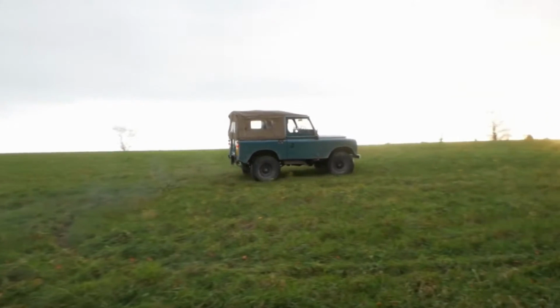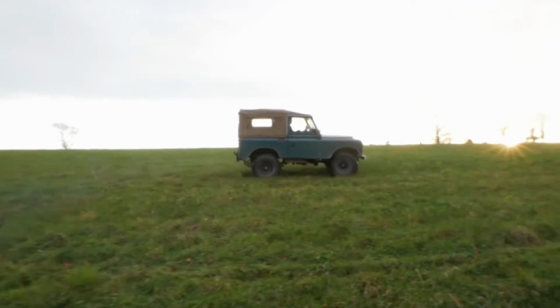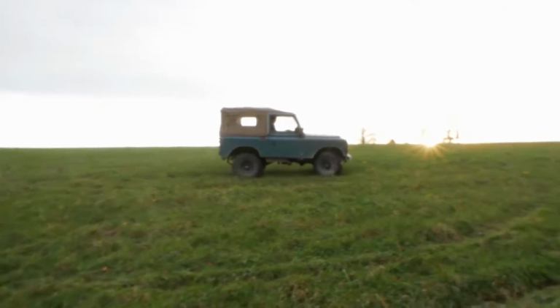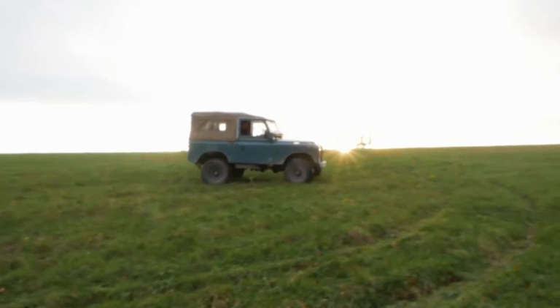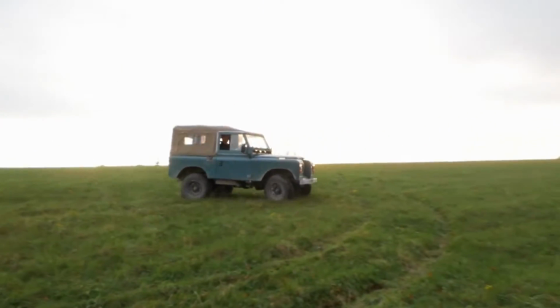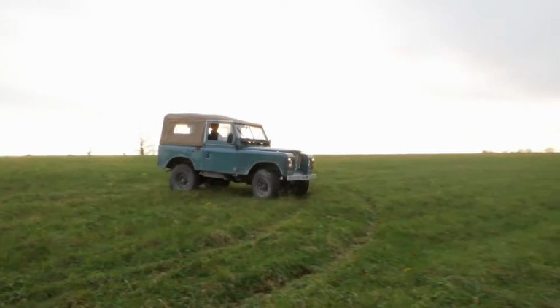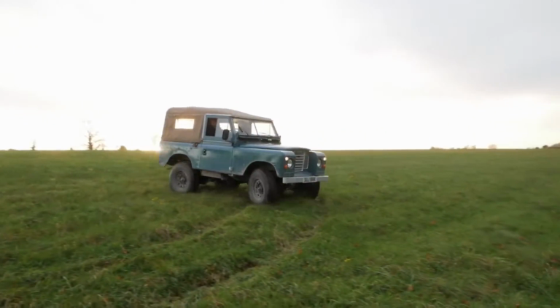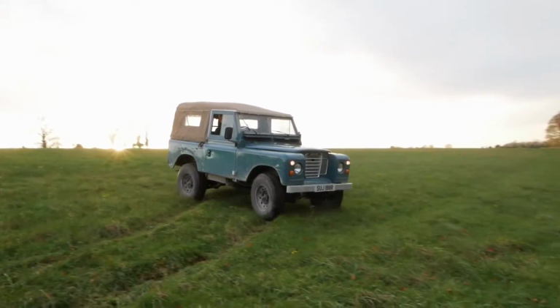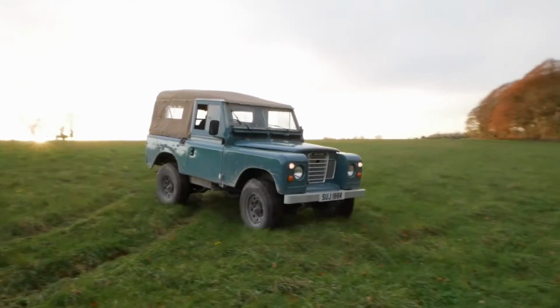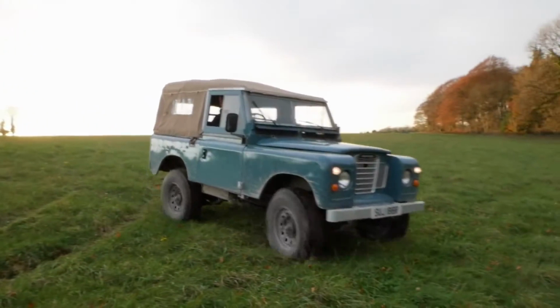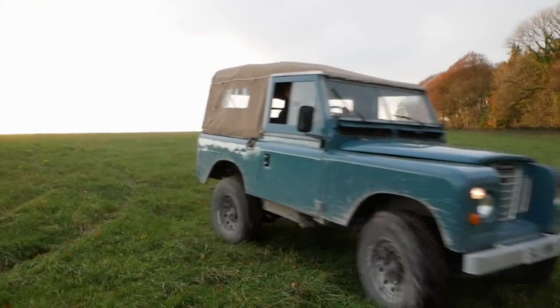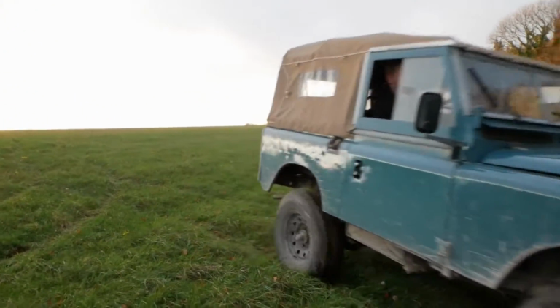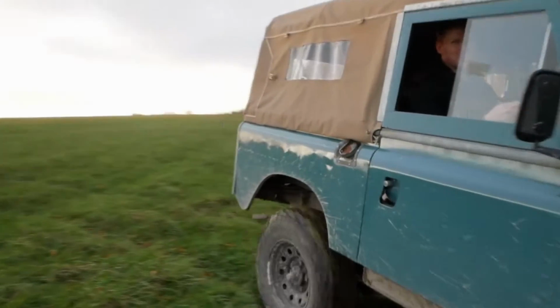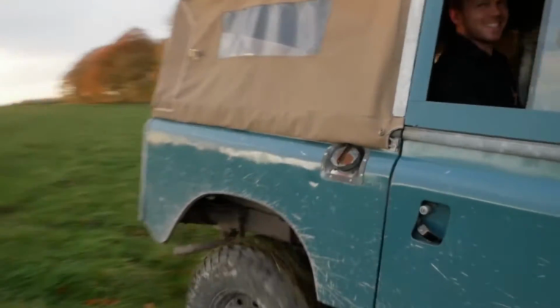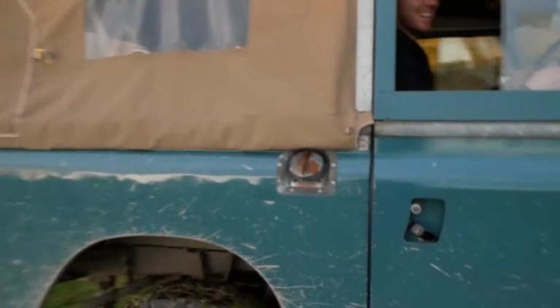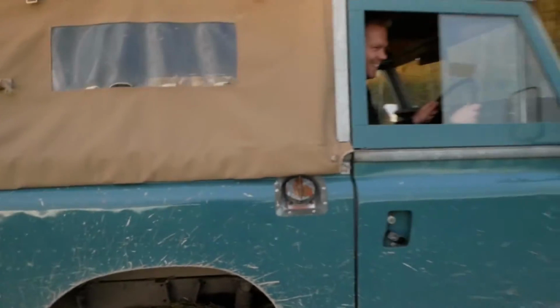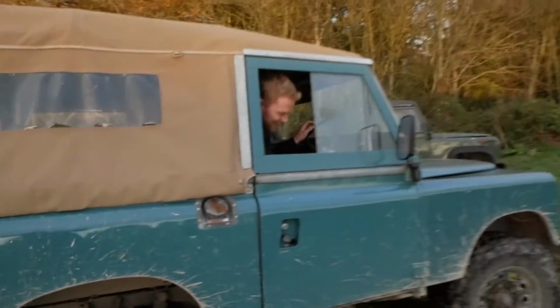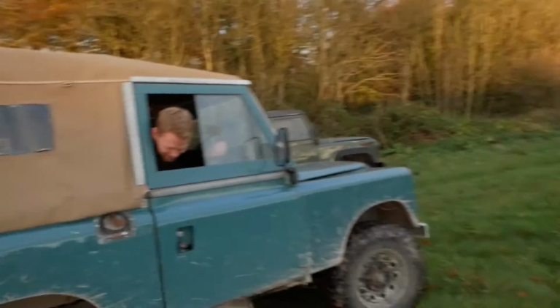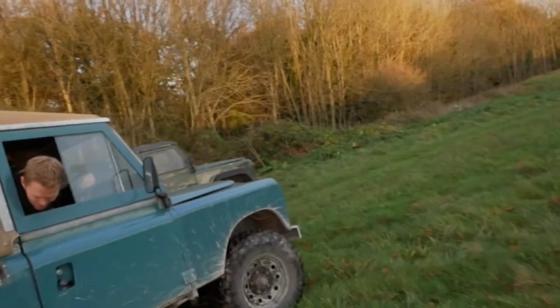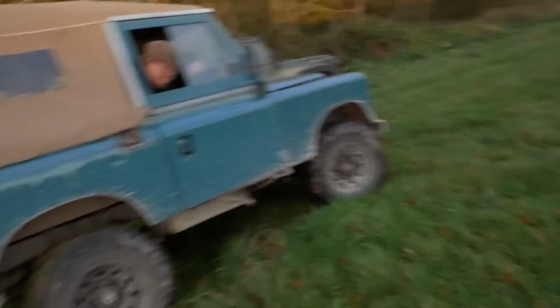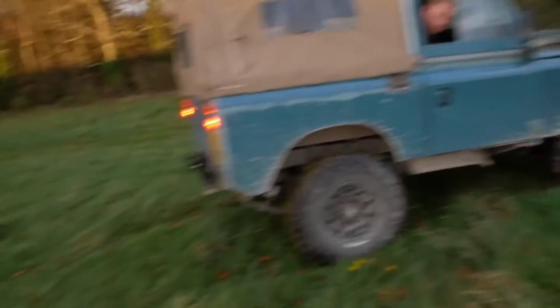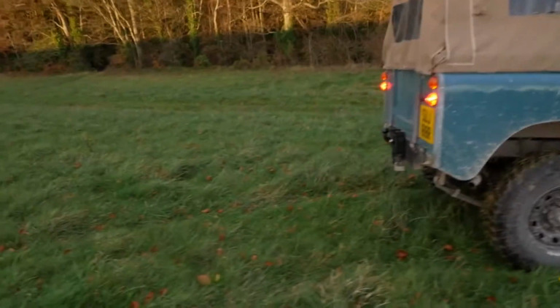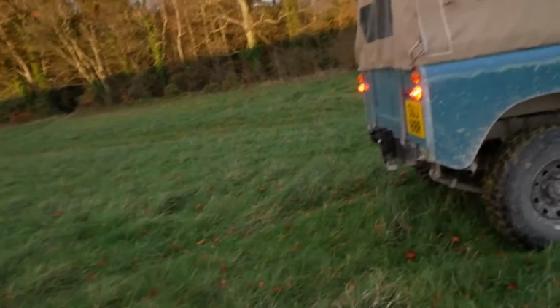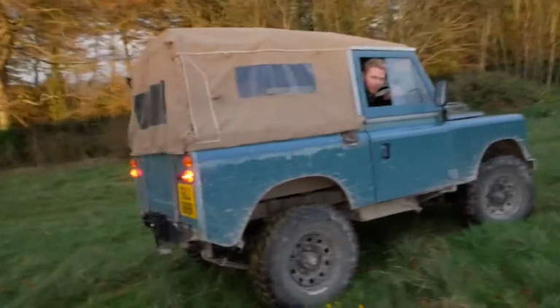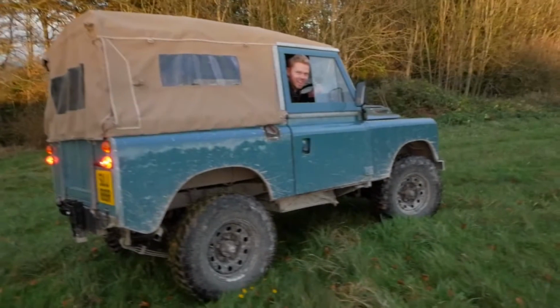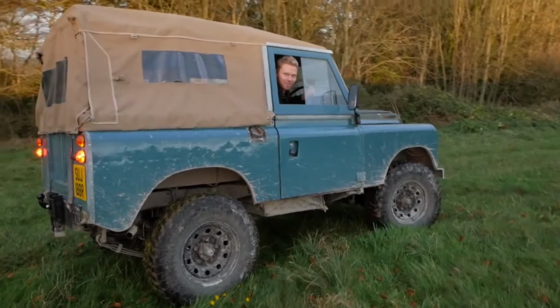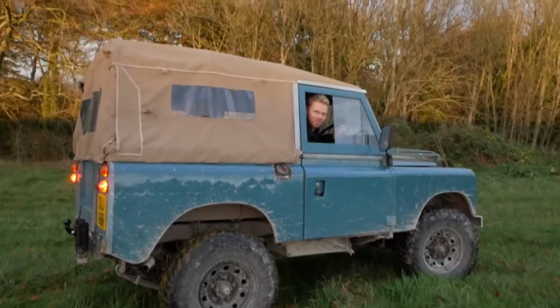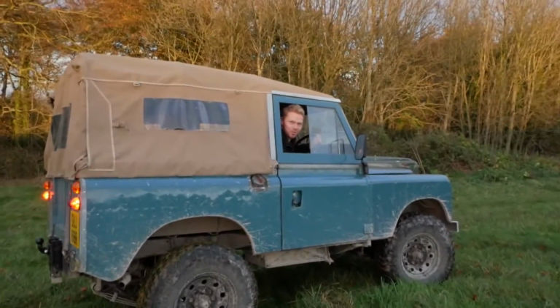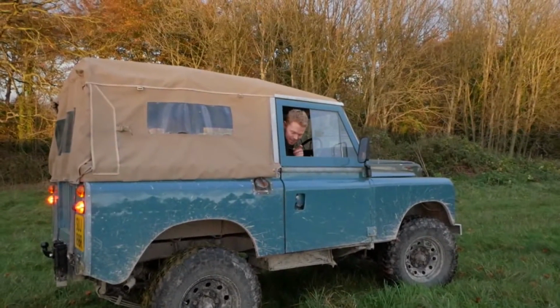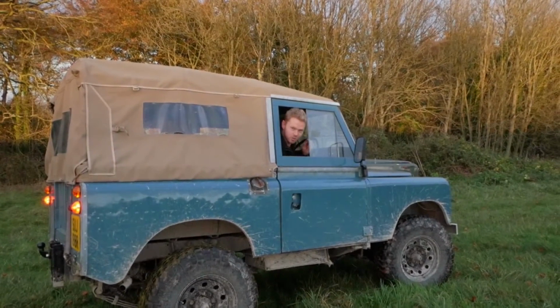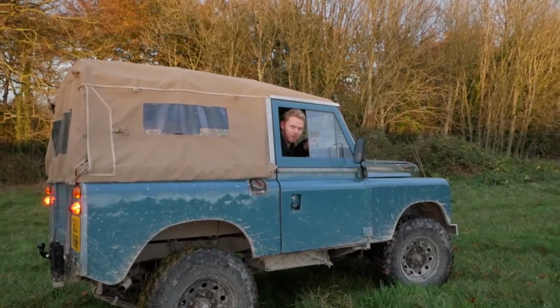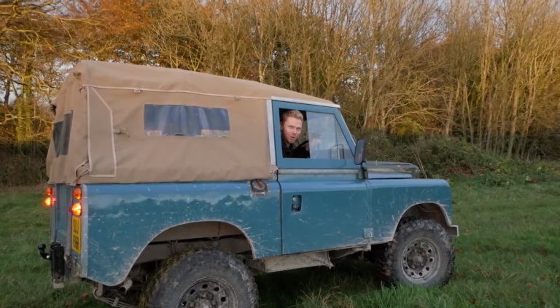Cheers mate. I'm not sure it is. If I had a locking diff... that one is slip, that one is just spinning like crazy.